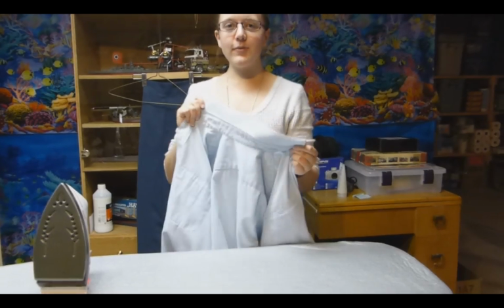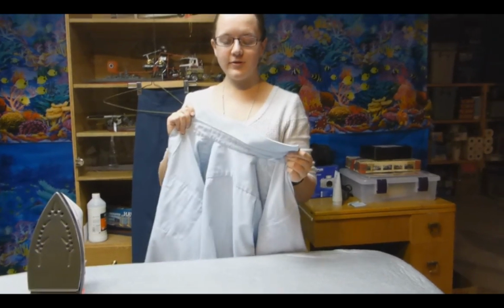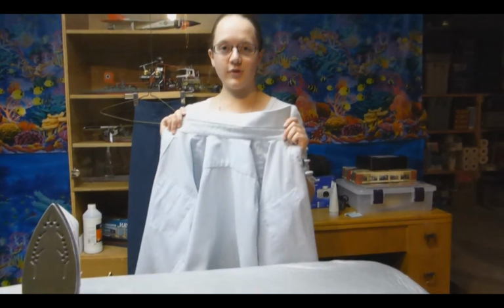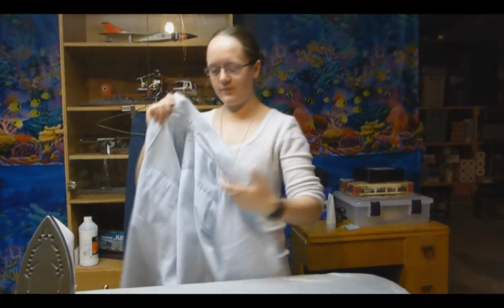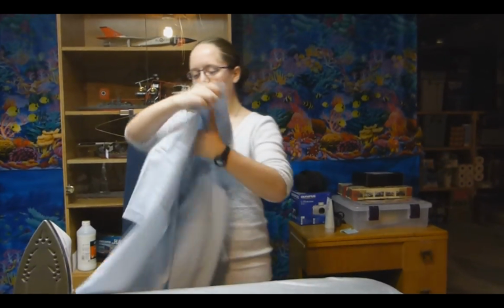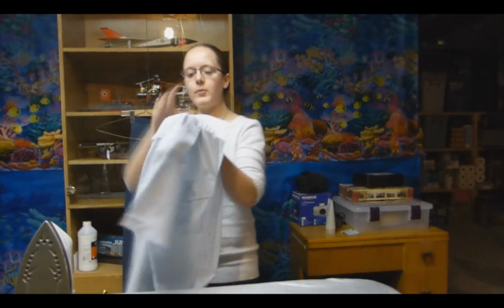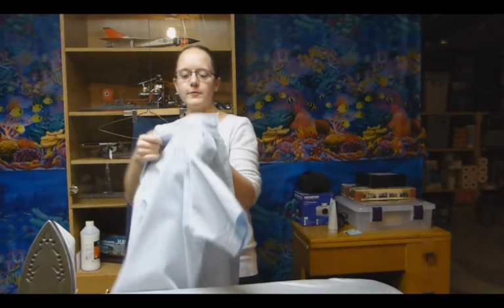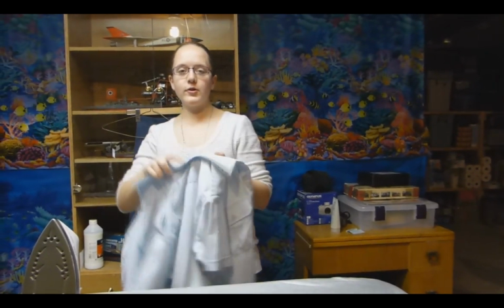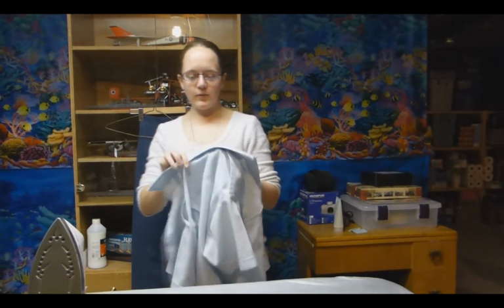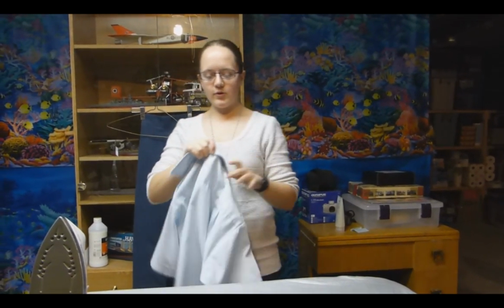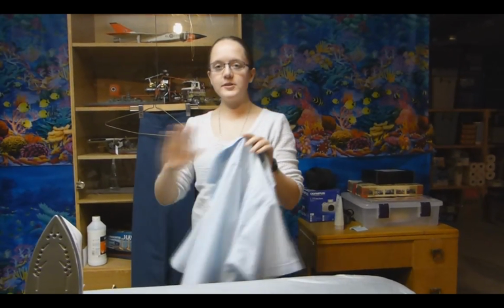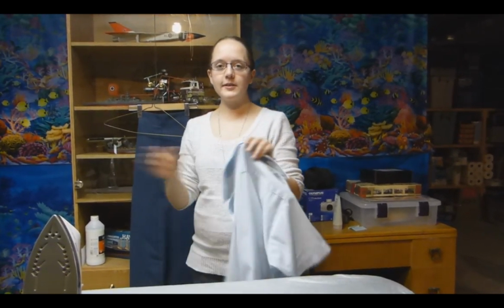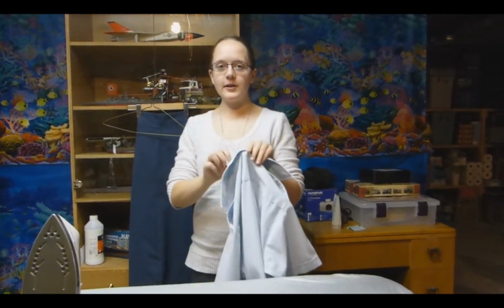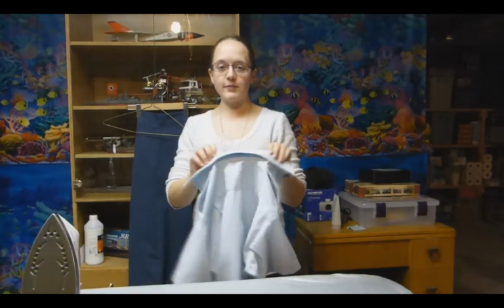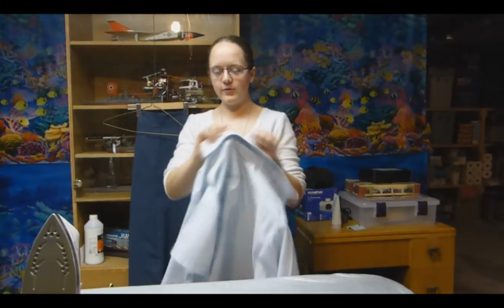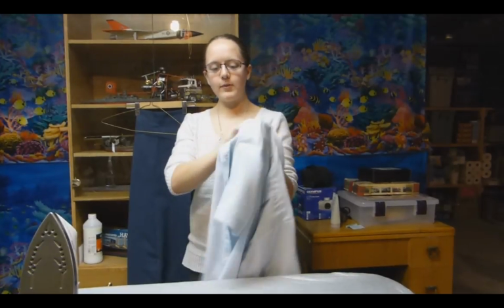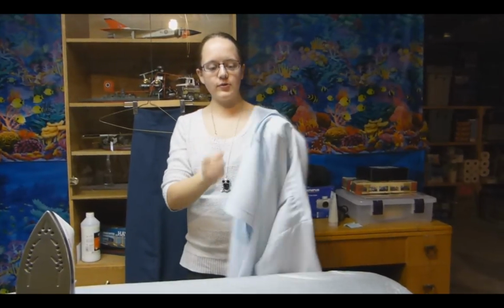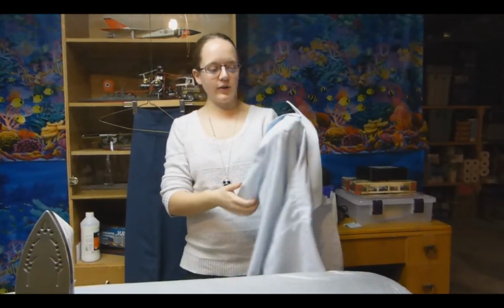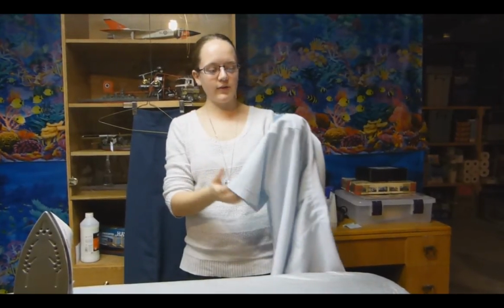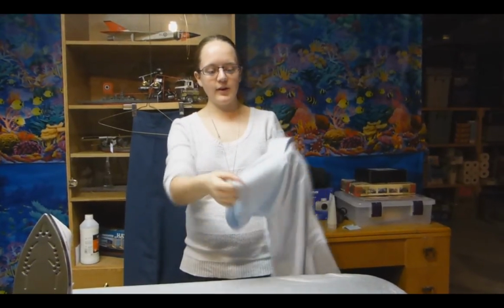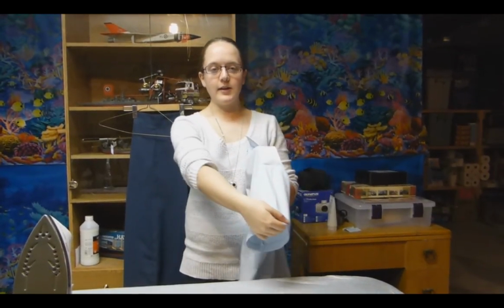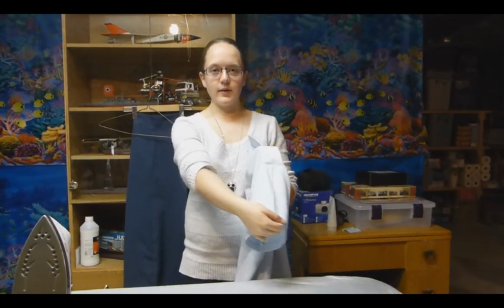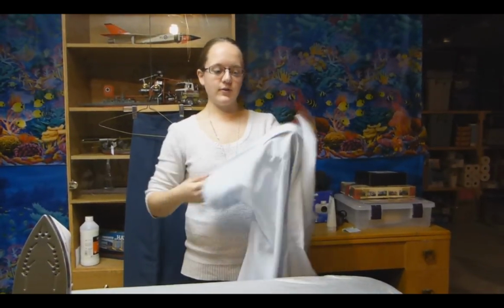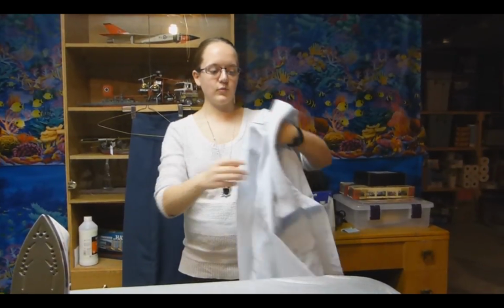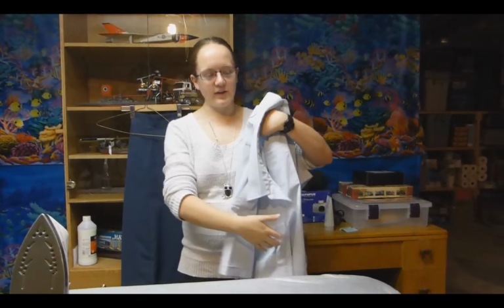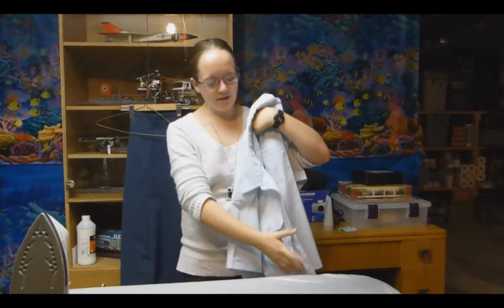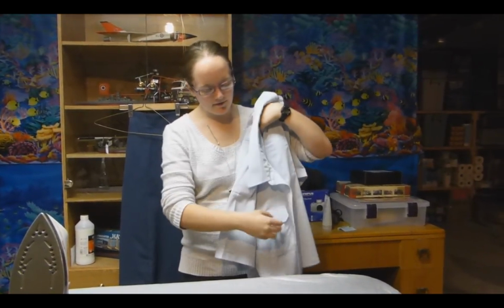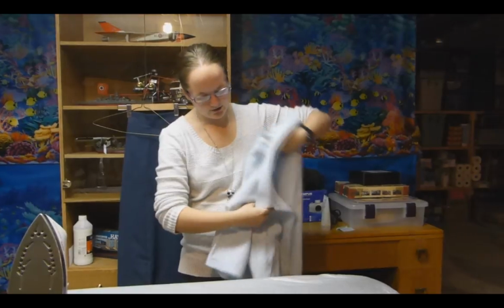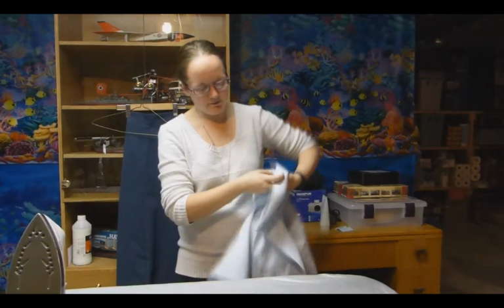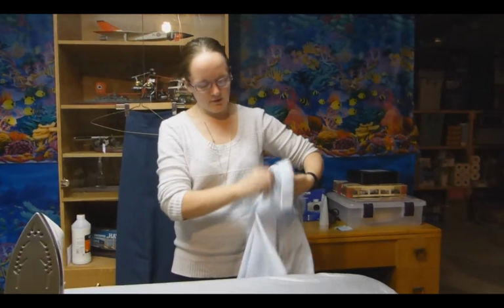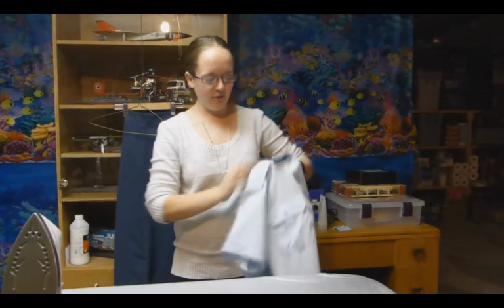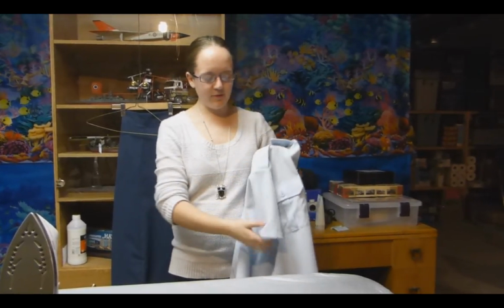Now we're going to do the shirt. What we want for a shirt is a shirt completely free of wrinkles, and we want two nice creases — one down the side of each sleeve, for a total of two.